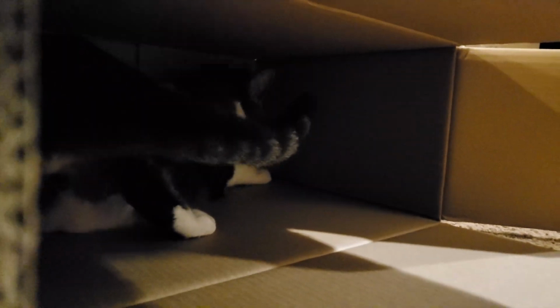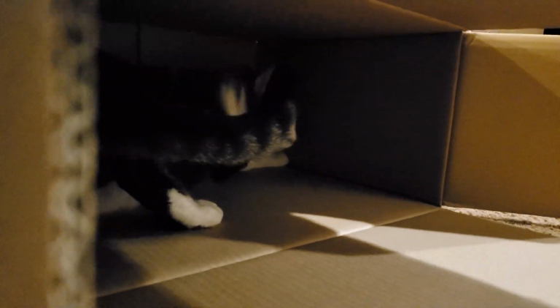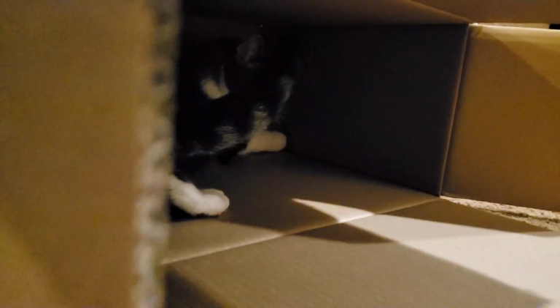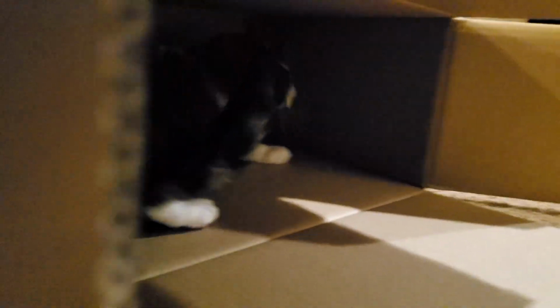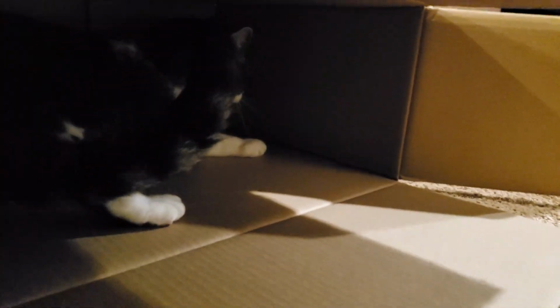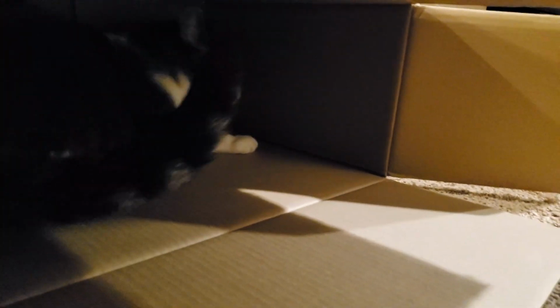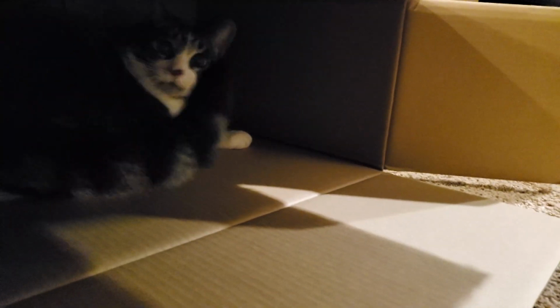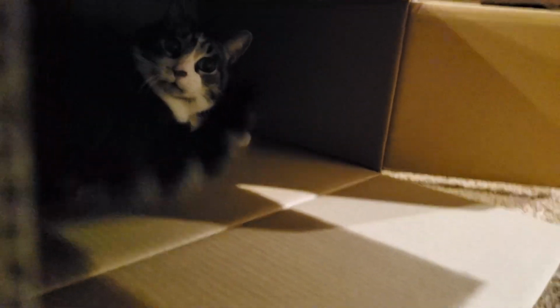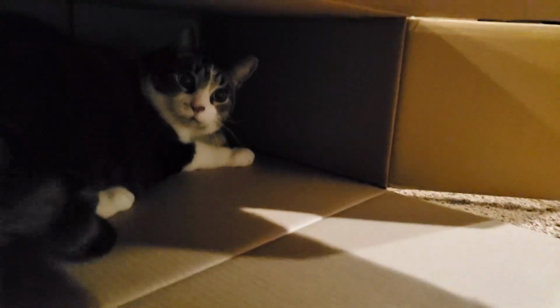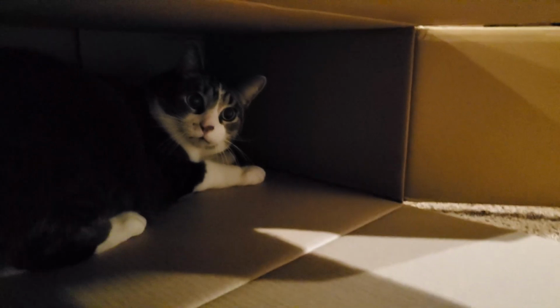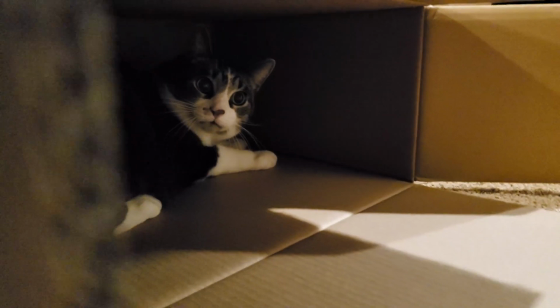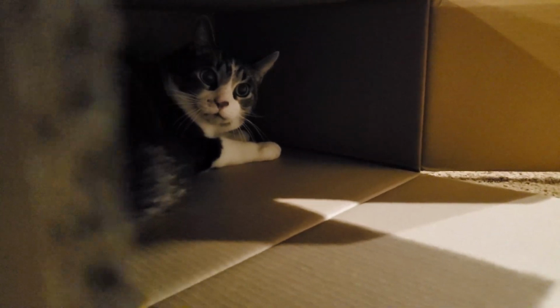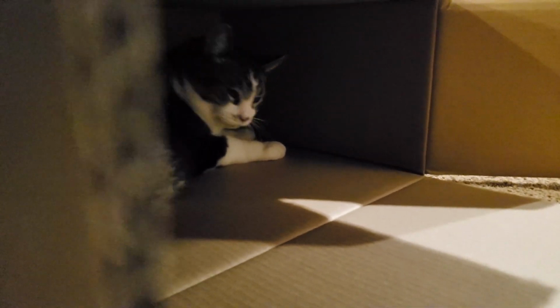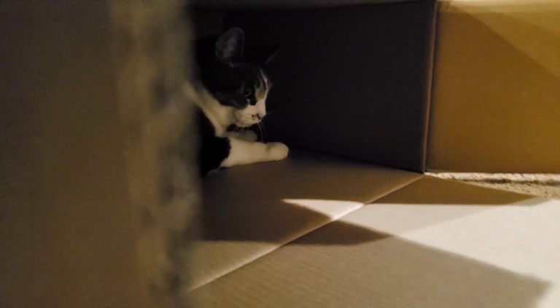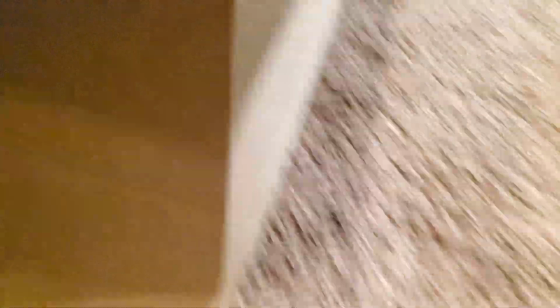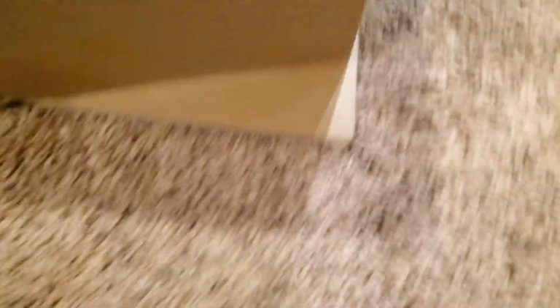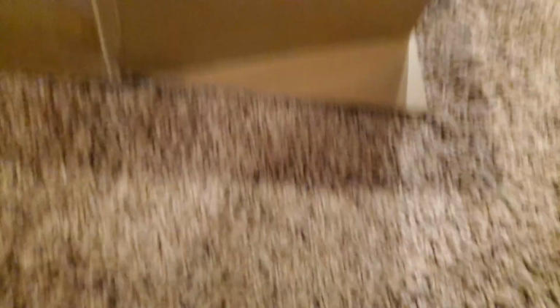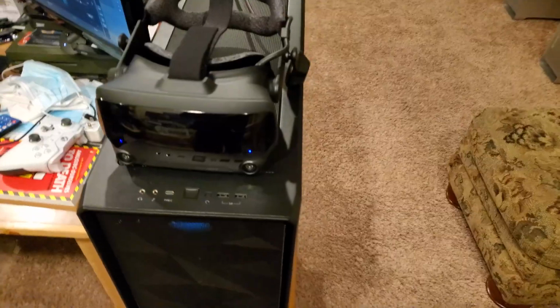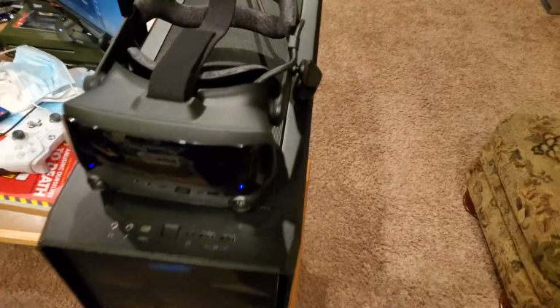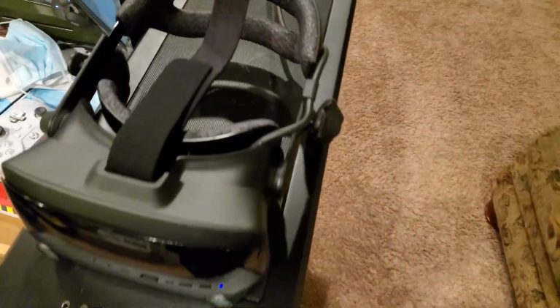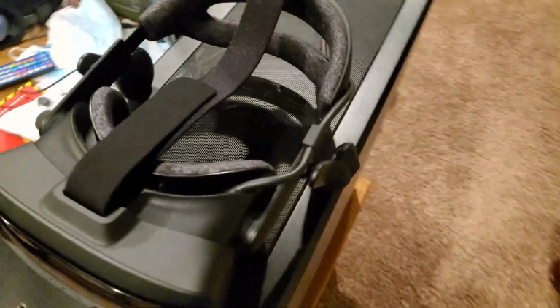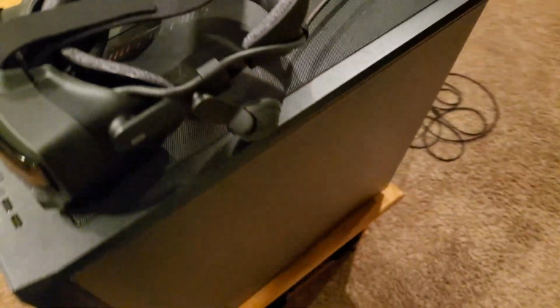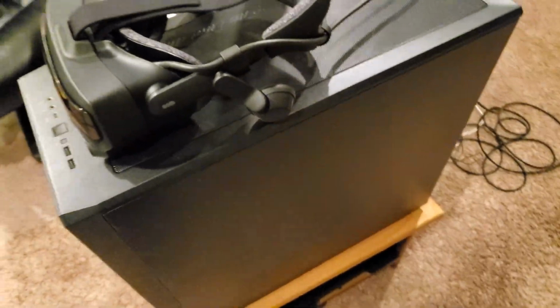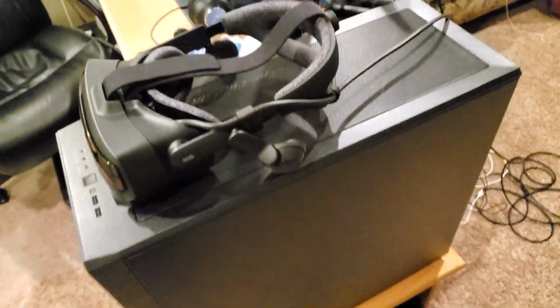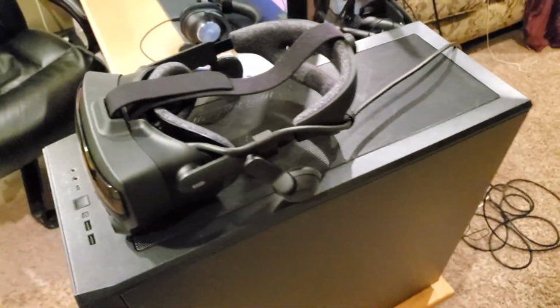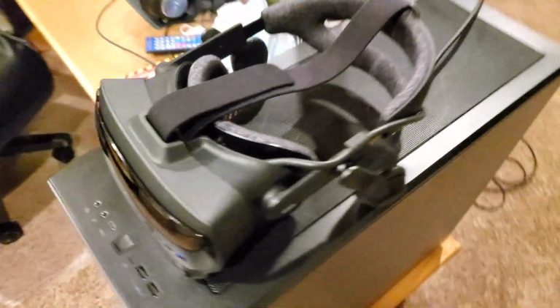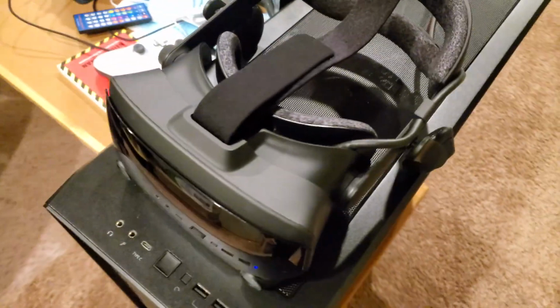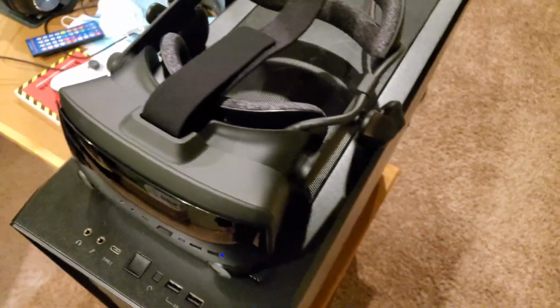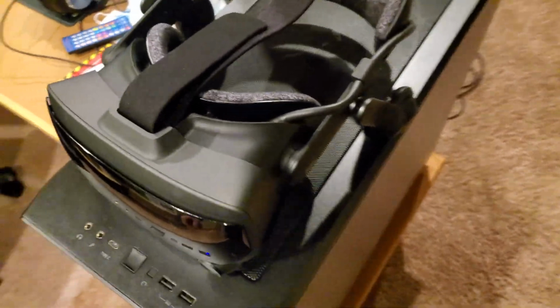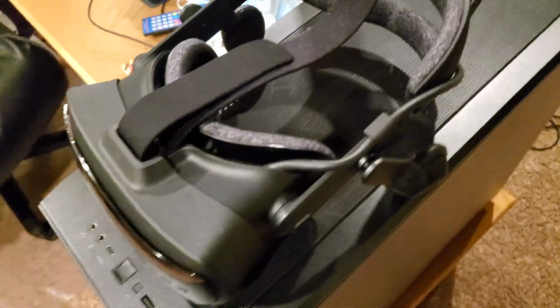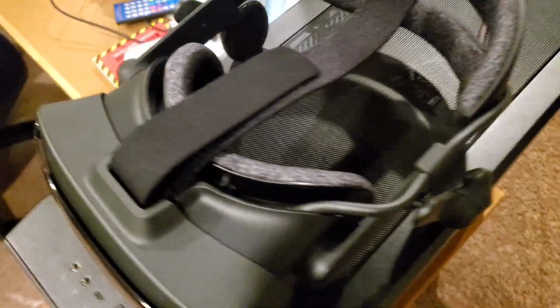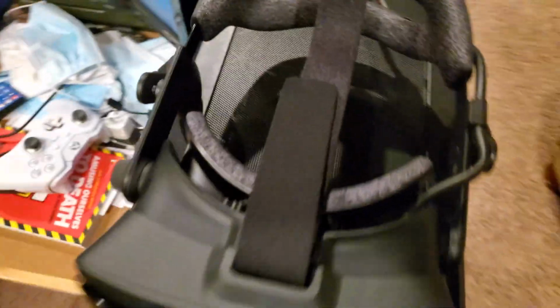A mini camera. Alright, this is a day later. I forgot to — I got too distracted, didn't continue the video.